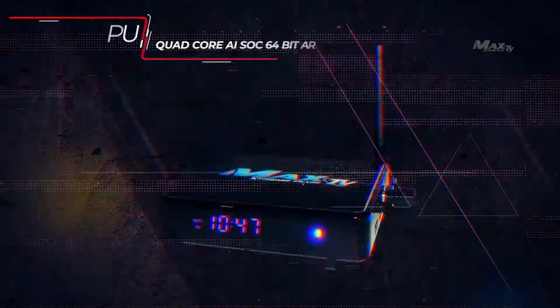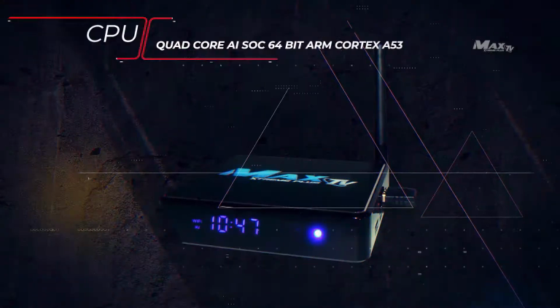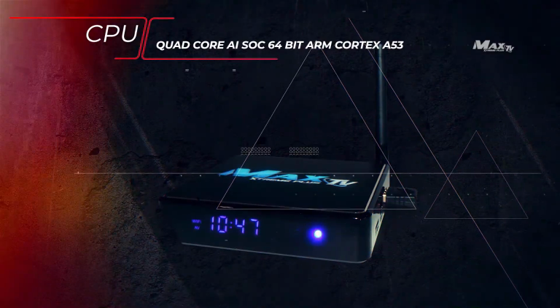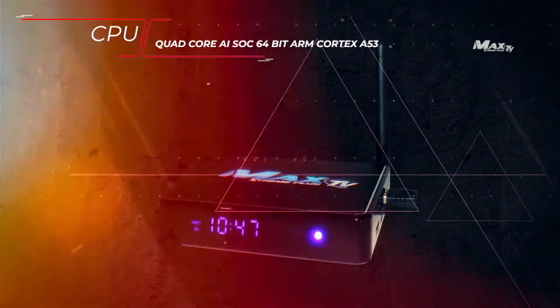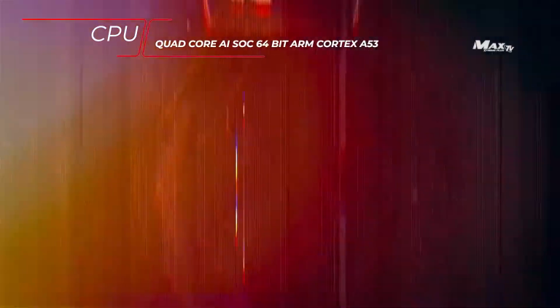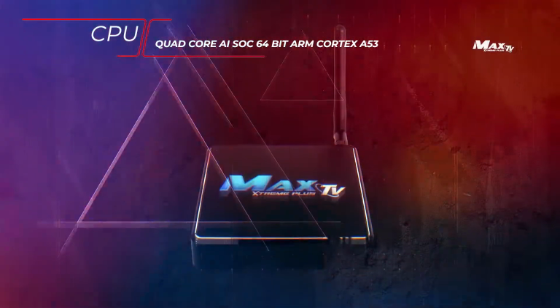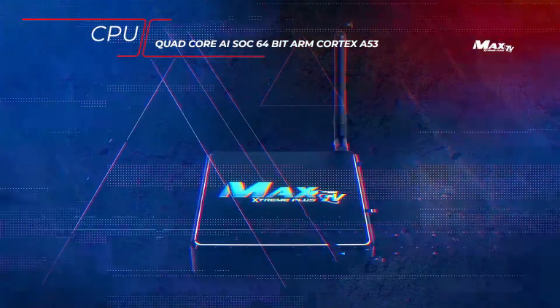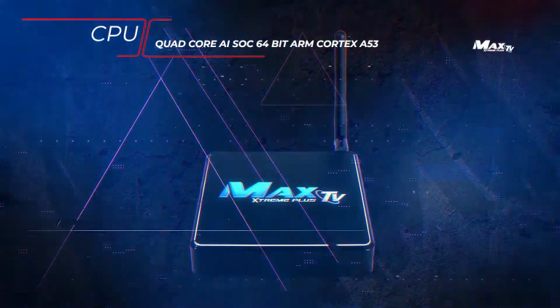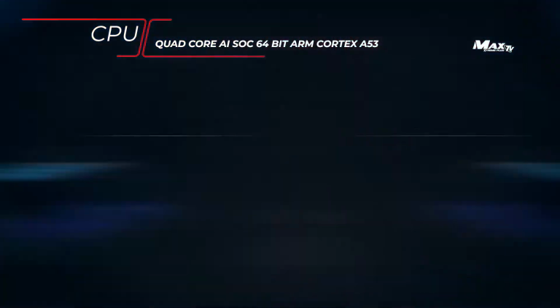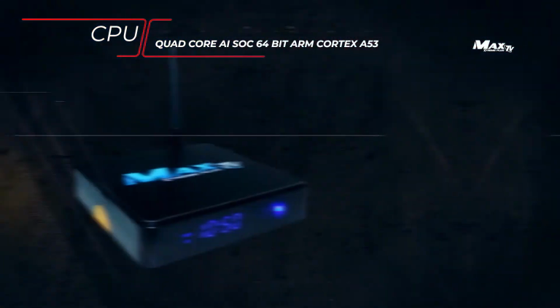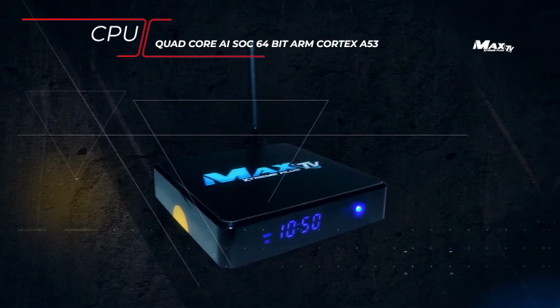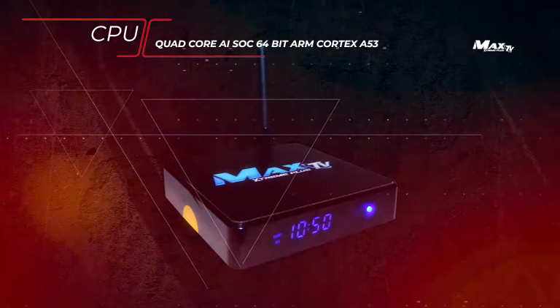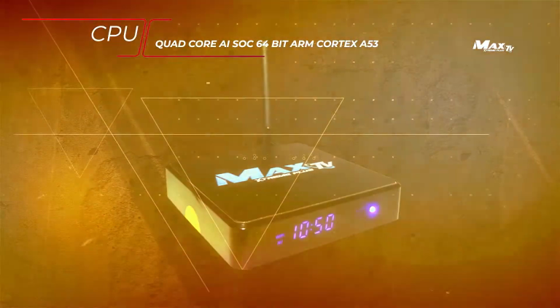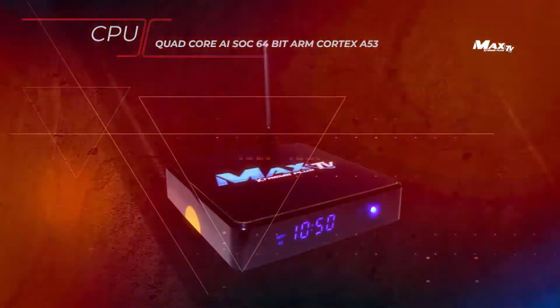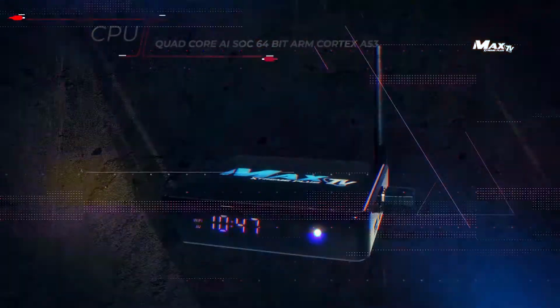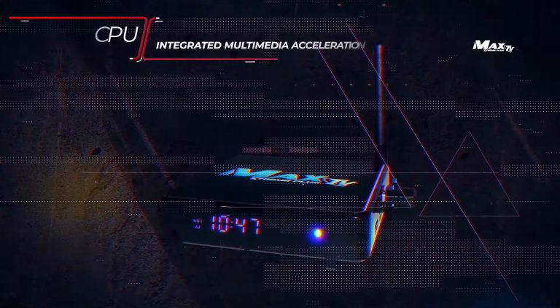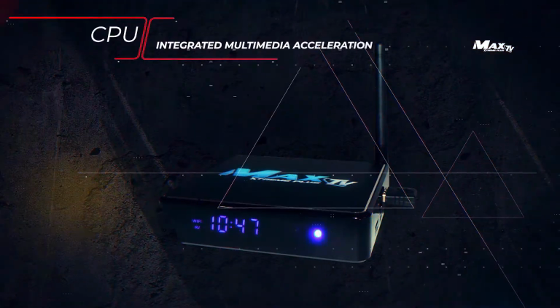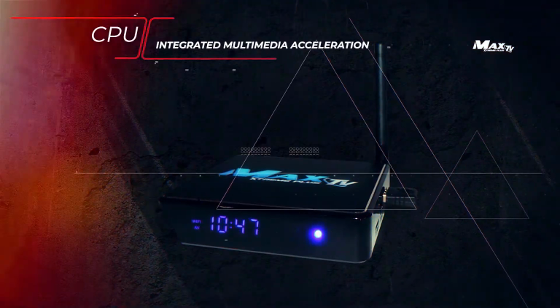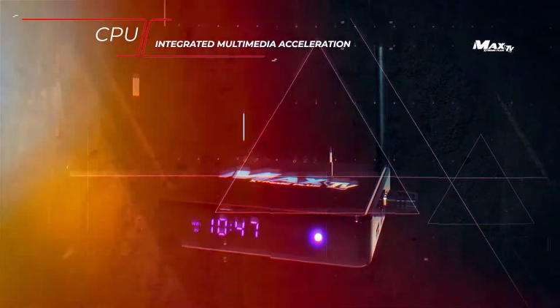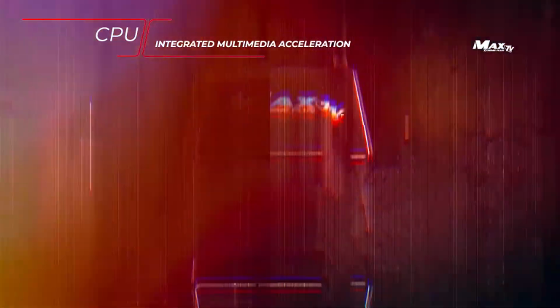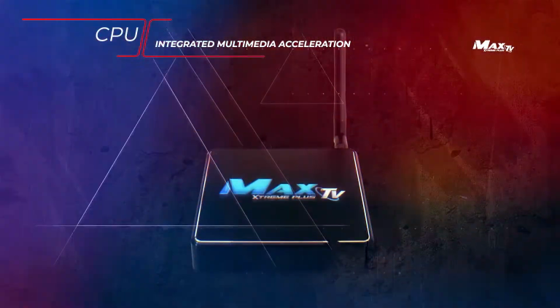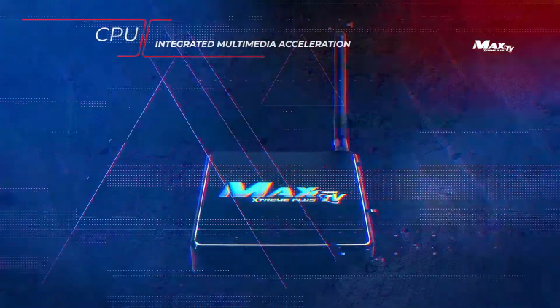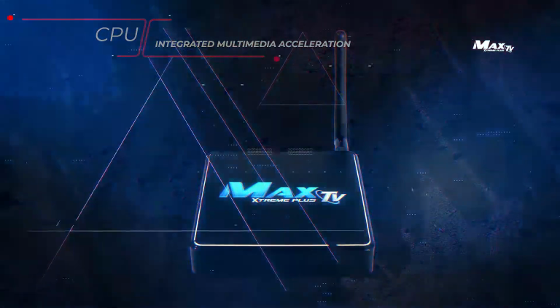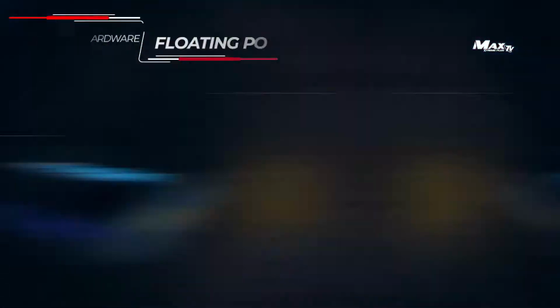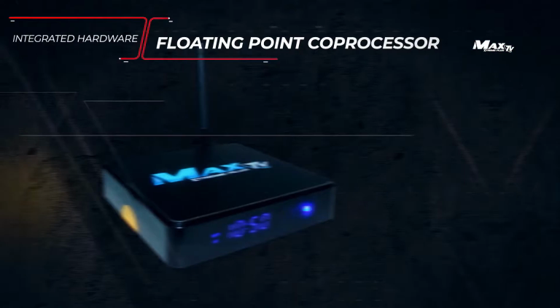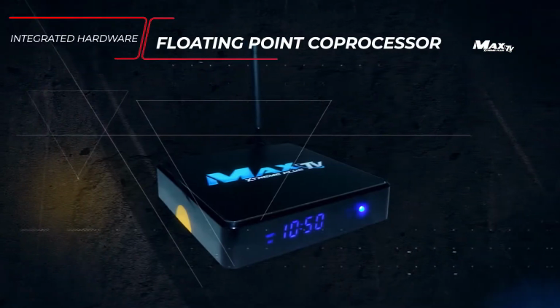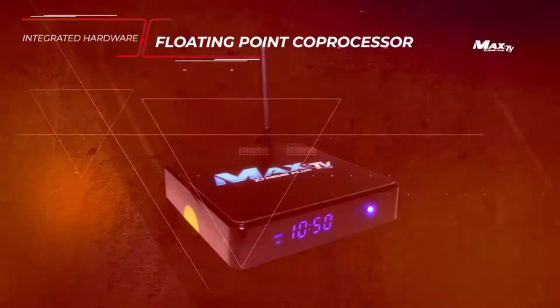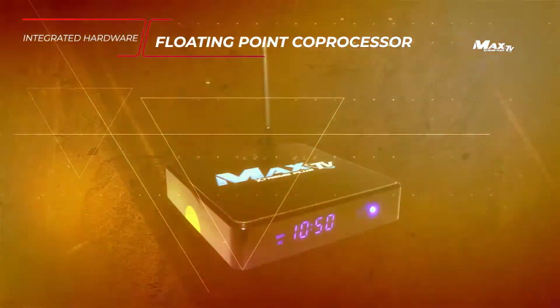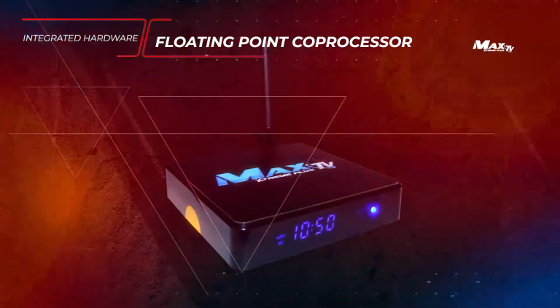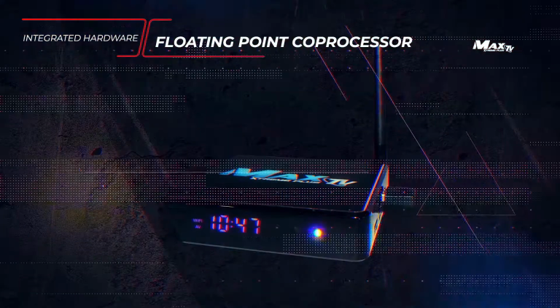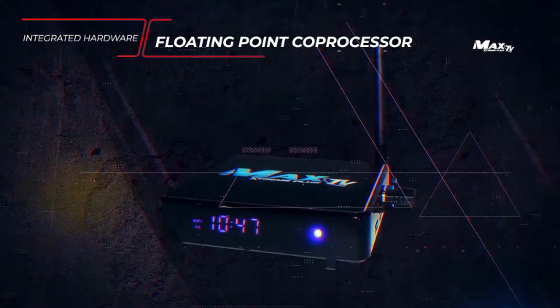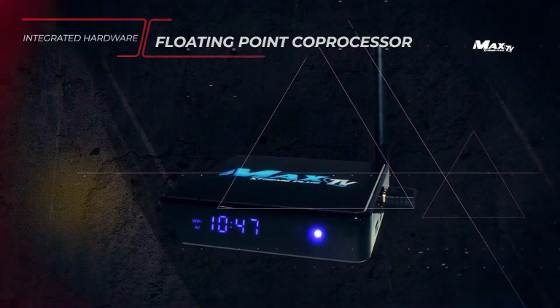CPU: Quad-Core ISOC 64-bit ARM Cortex-A53. Integrated Multimedia Acceleration. Integrated Hardware Floating Point Coprocessor.